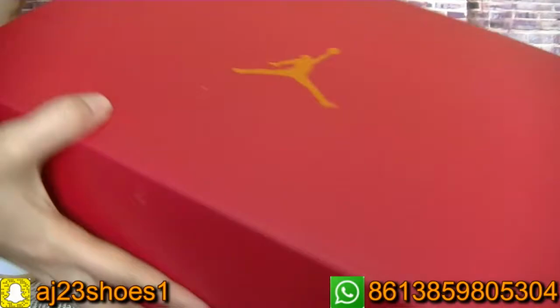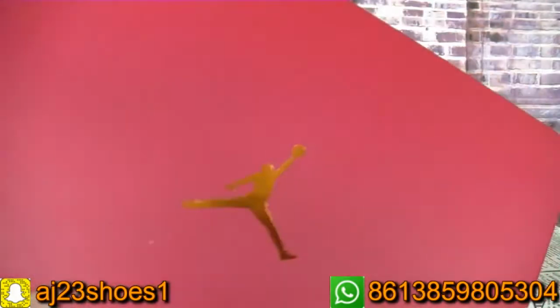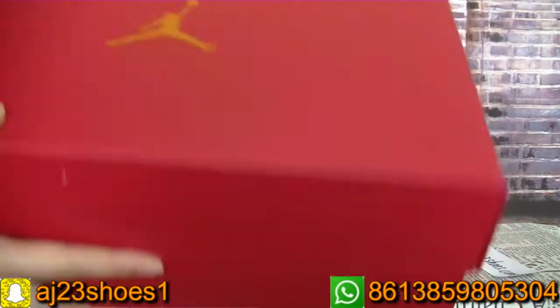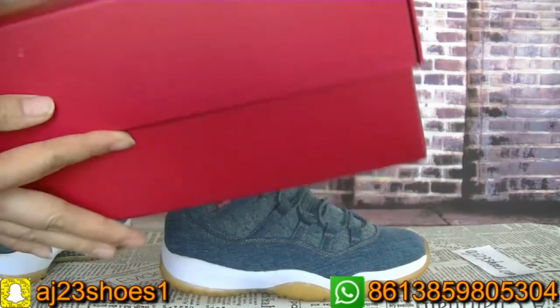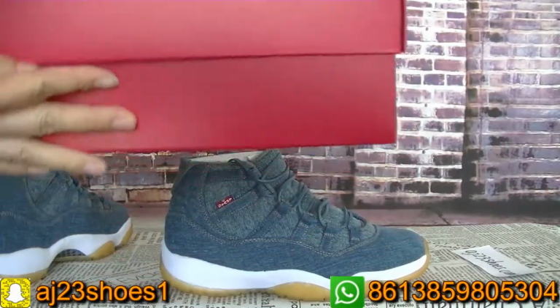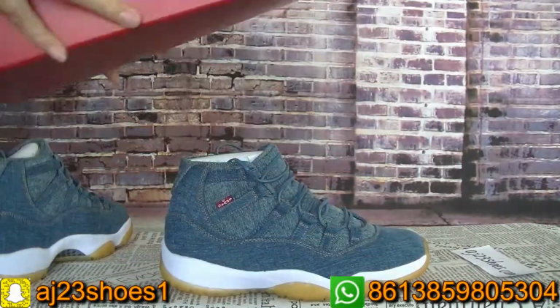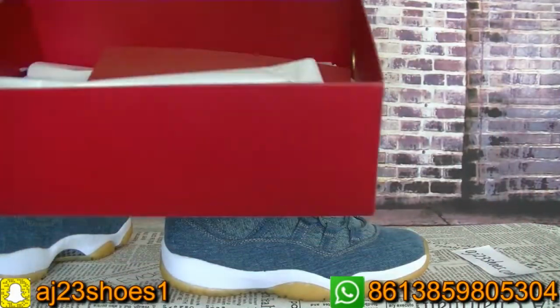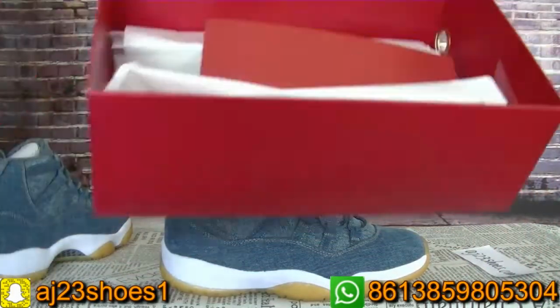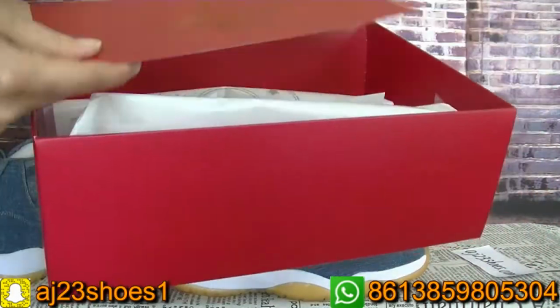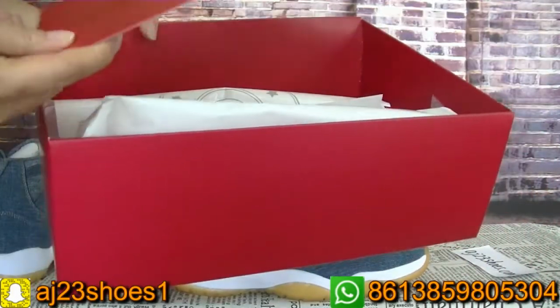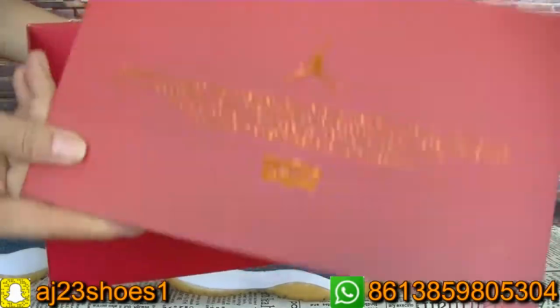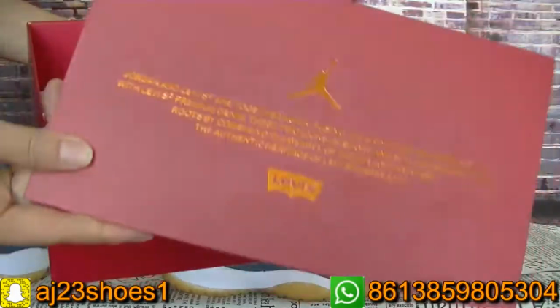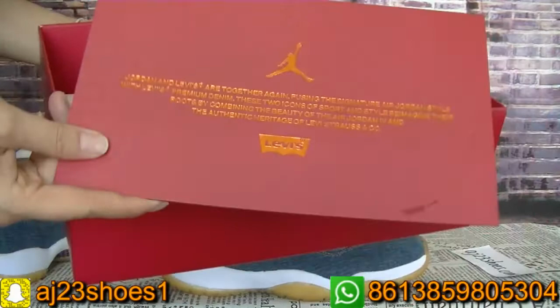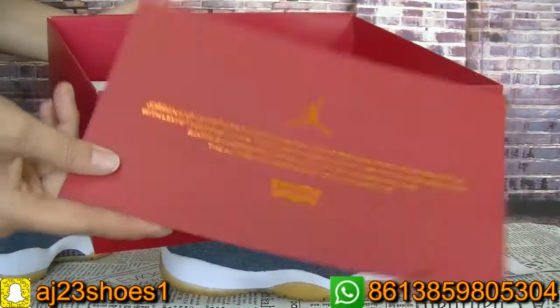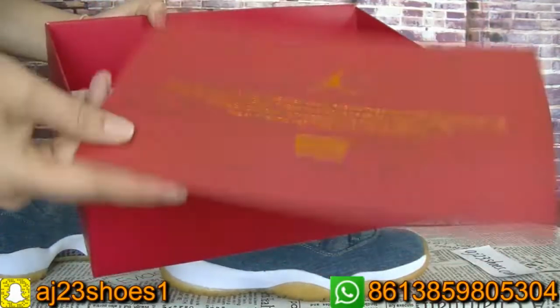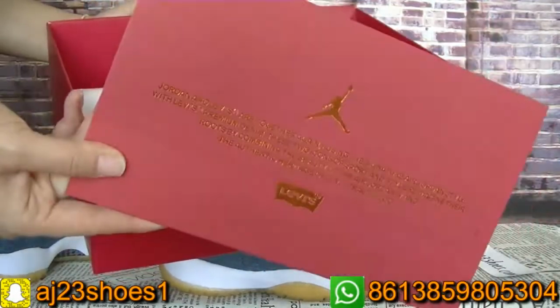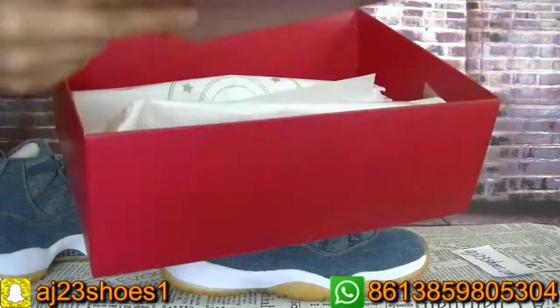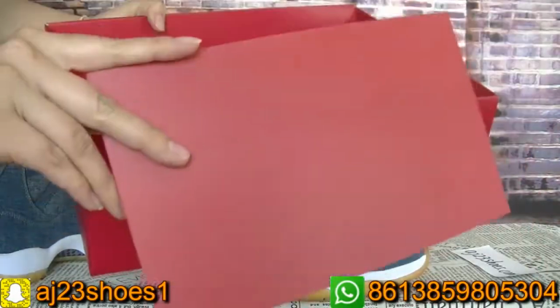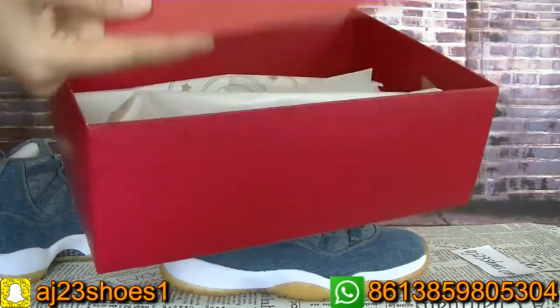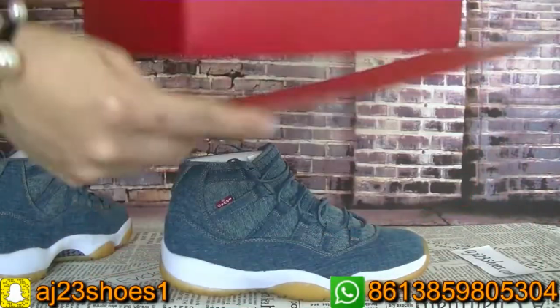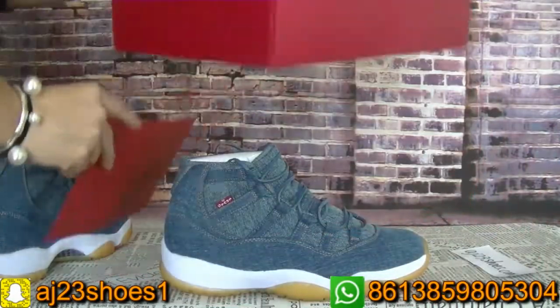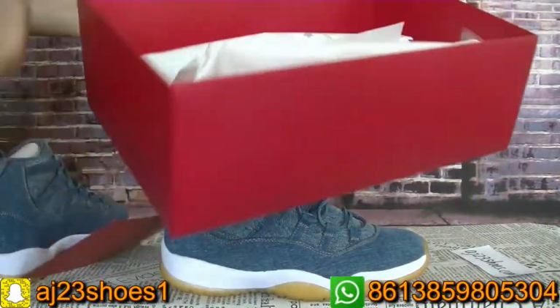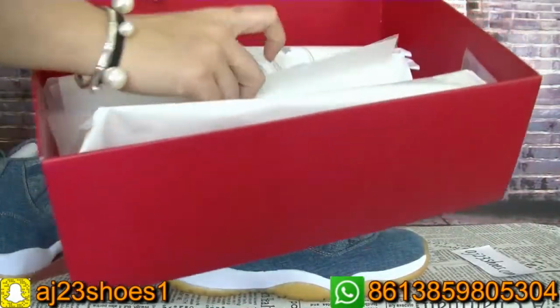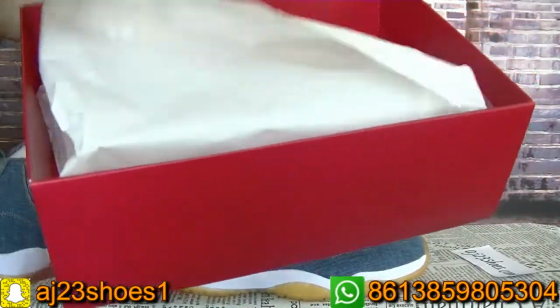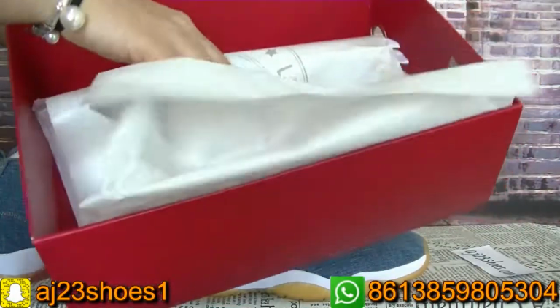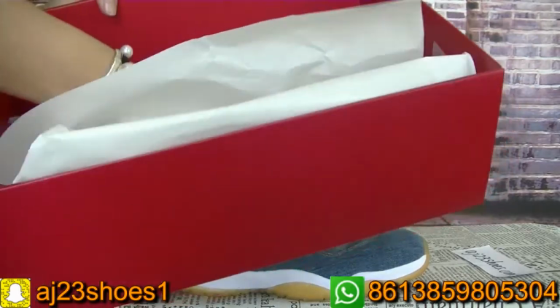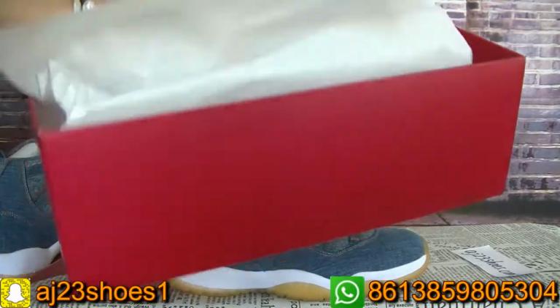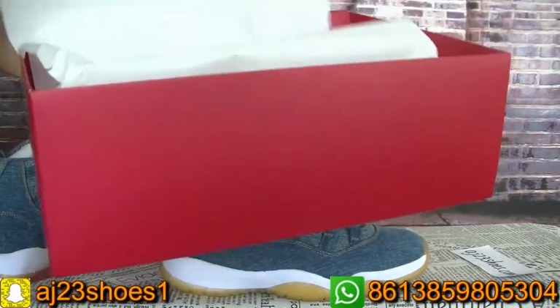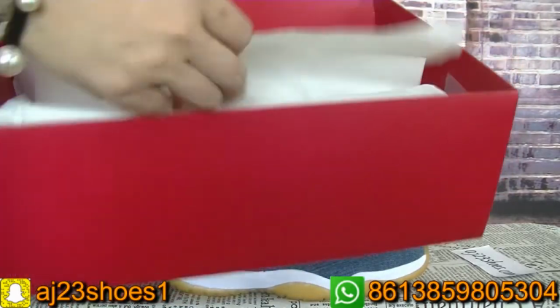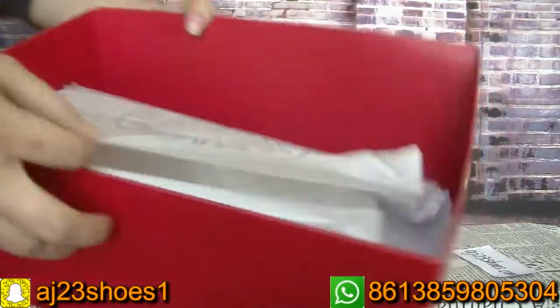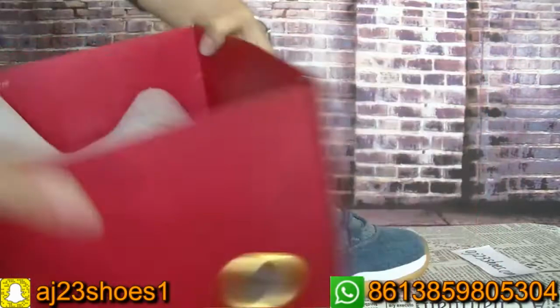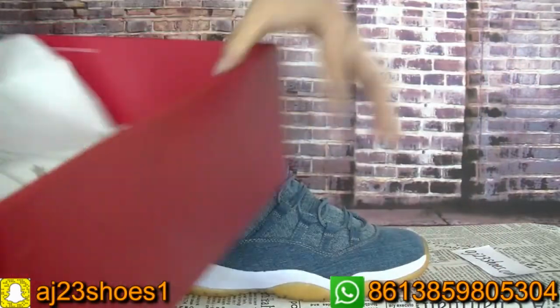Very beautiful box. The inside also has this card. And the tissue paper — you can check the tissue paper has this.